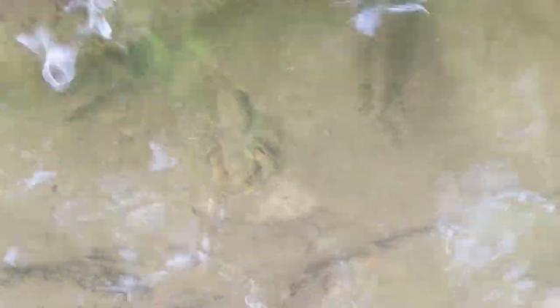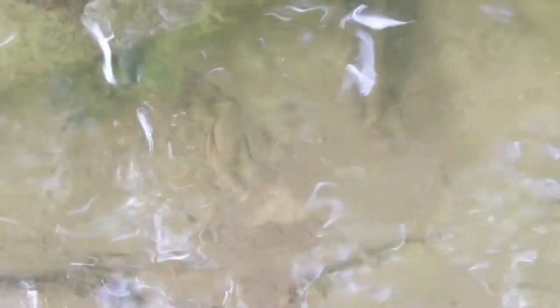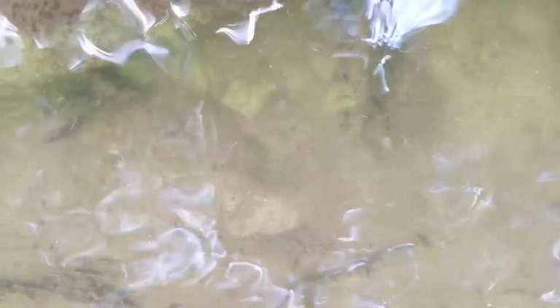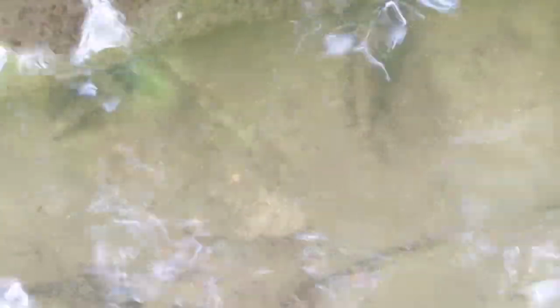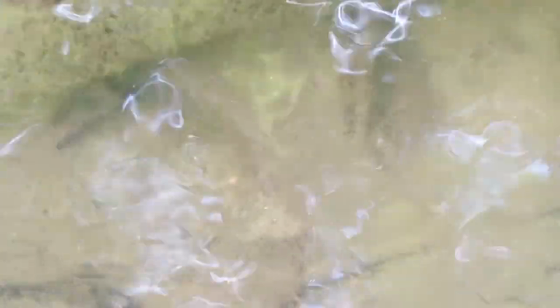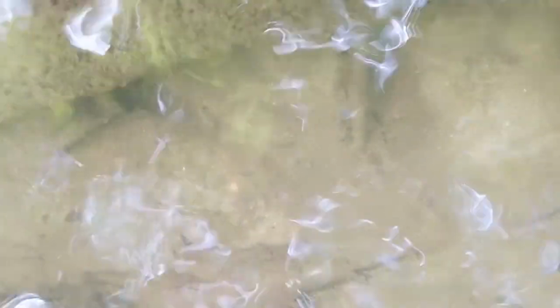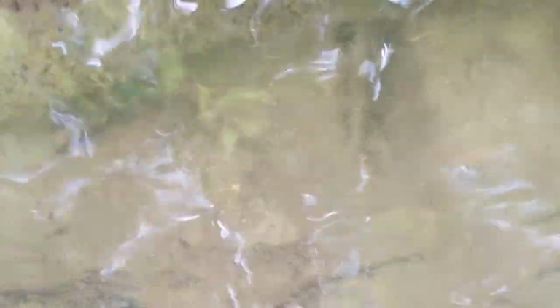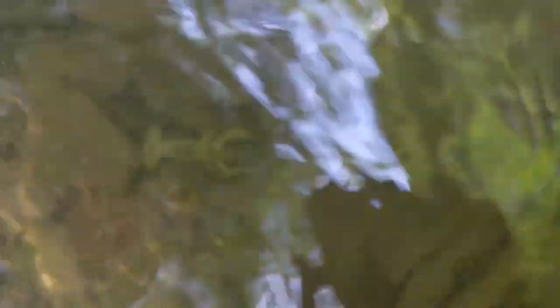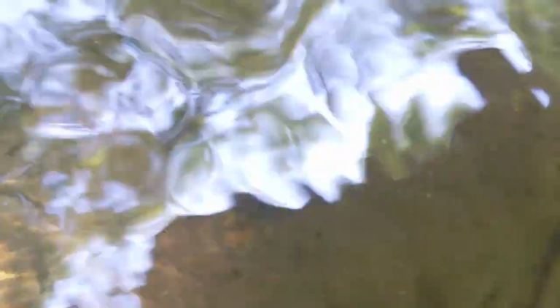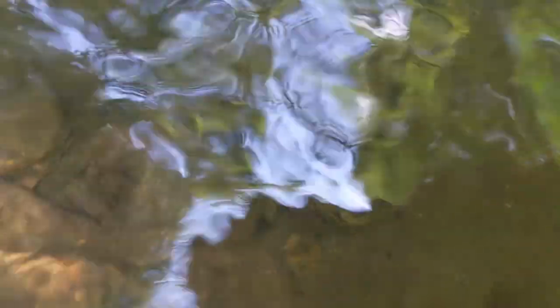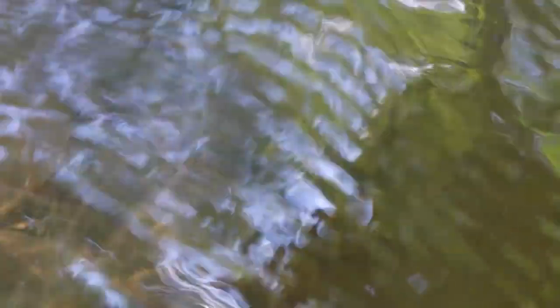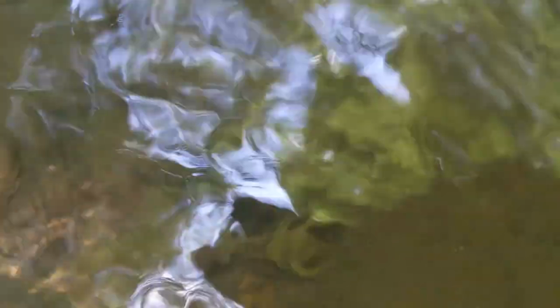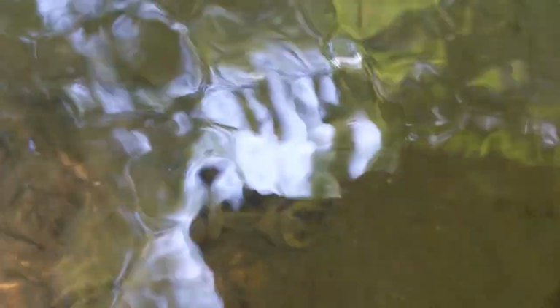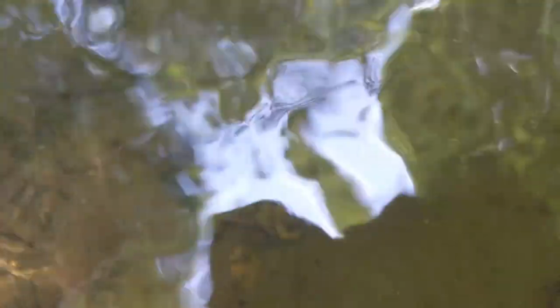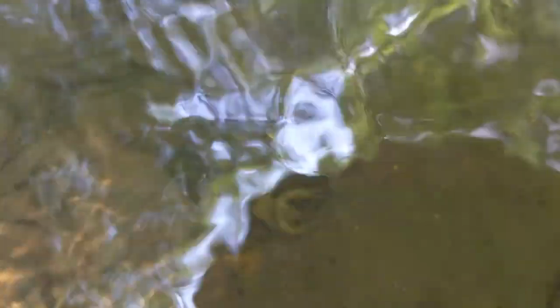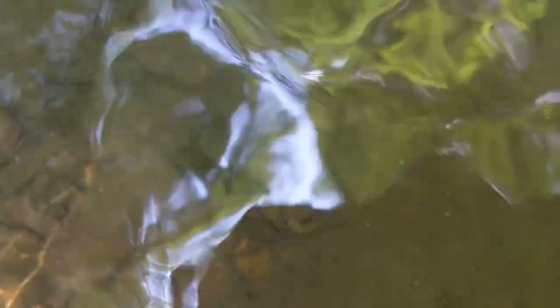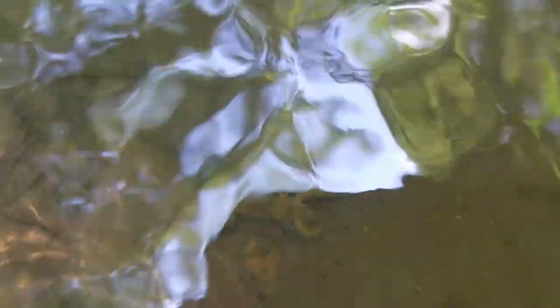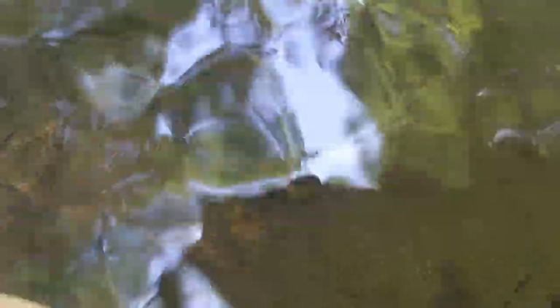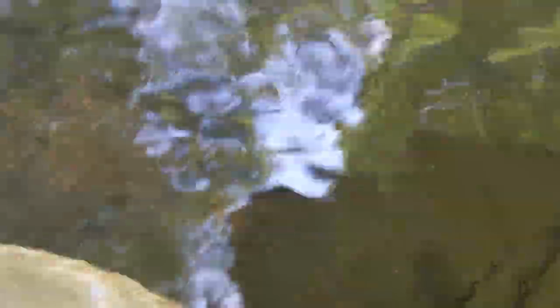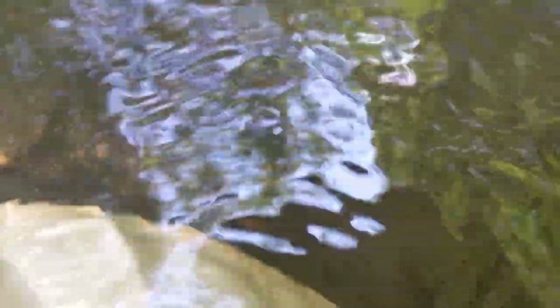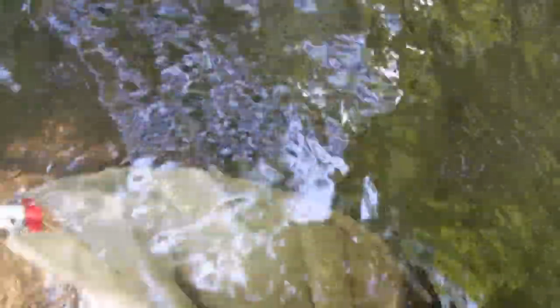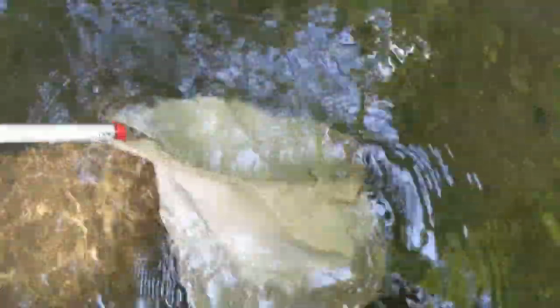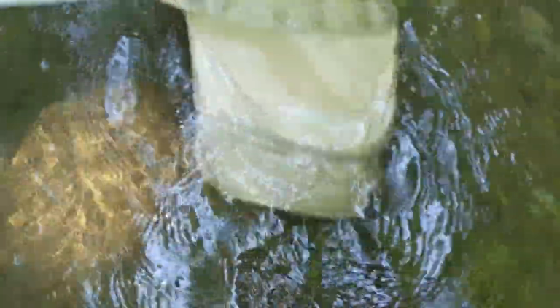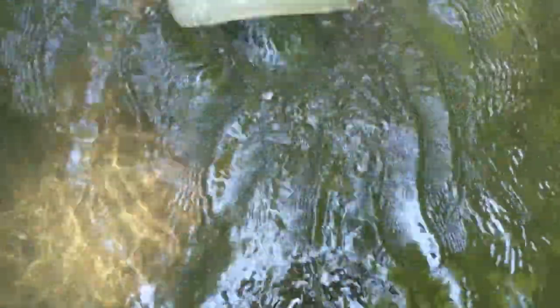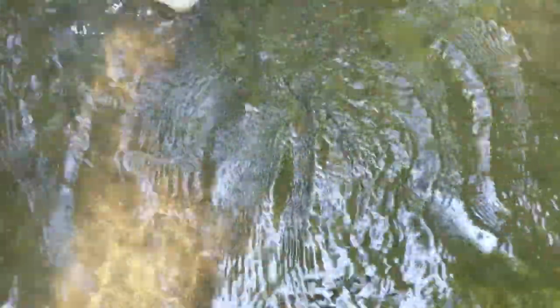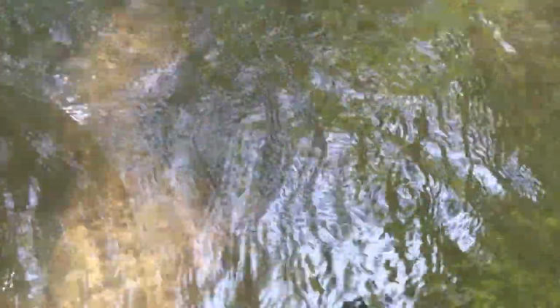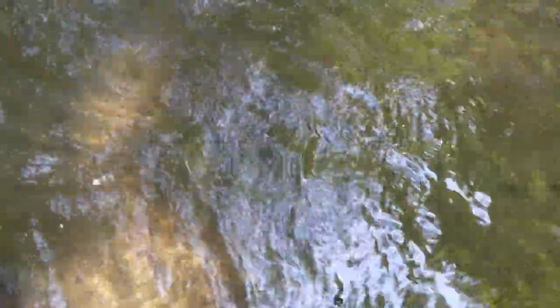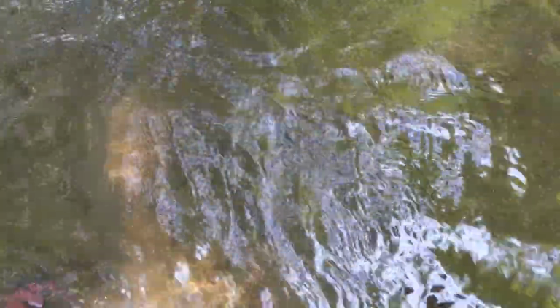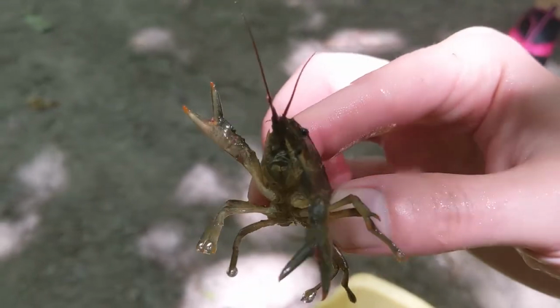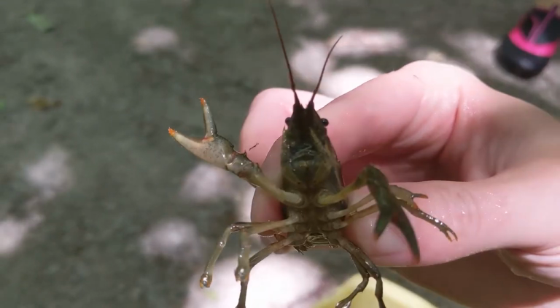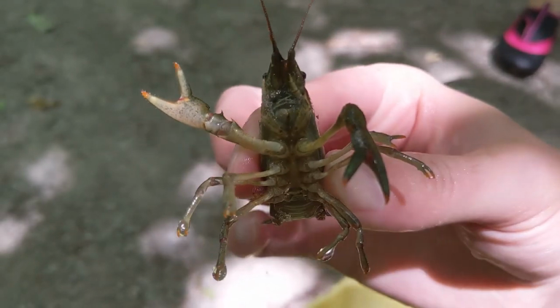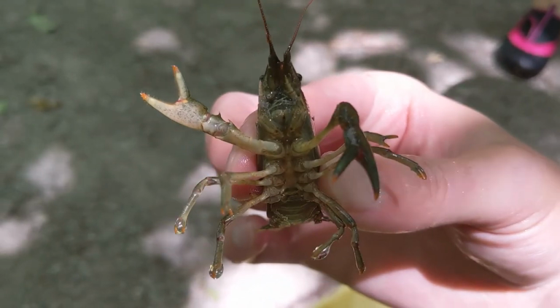There are over 330 different species of crayfish in North America, and they're very common among rivers, creeks, and waterways. Some people call them crawdads, crawfish, river crabs, and mud bugs. Whatever you call them, you have to admit they're cool.